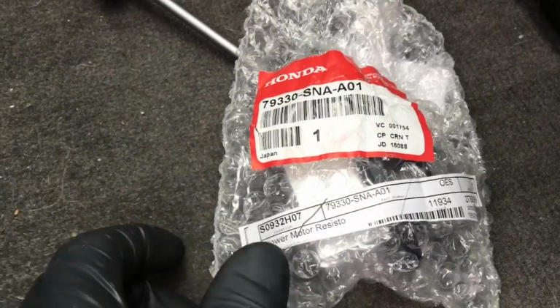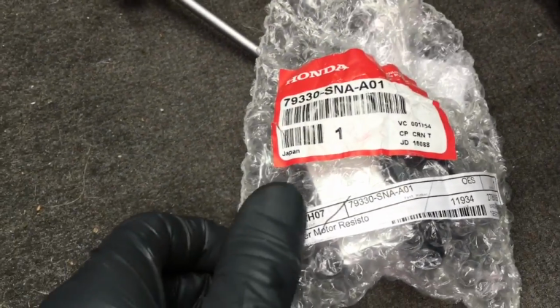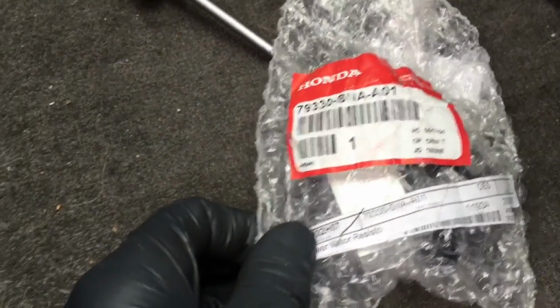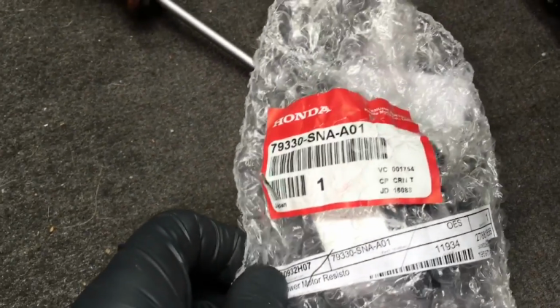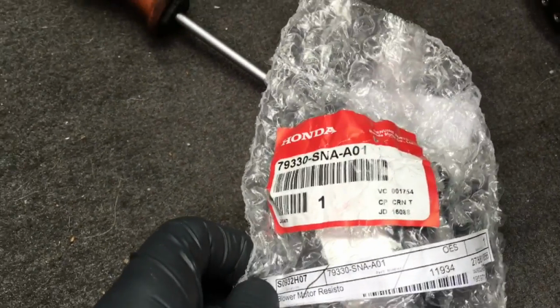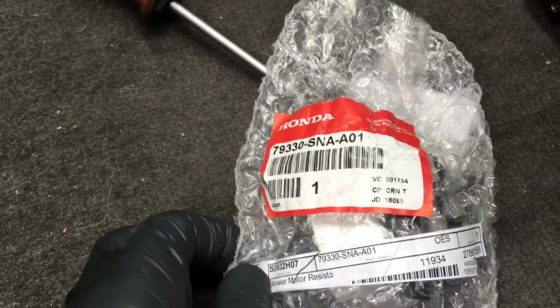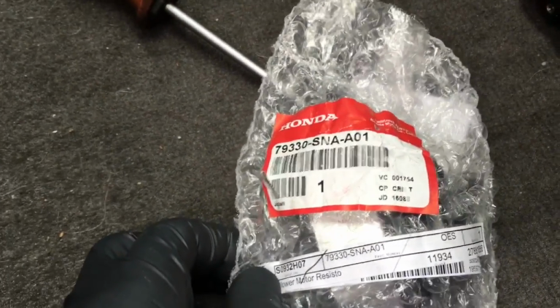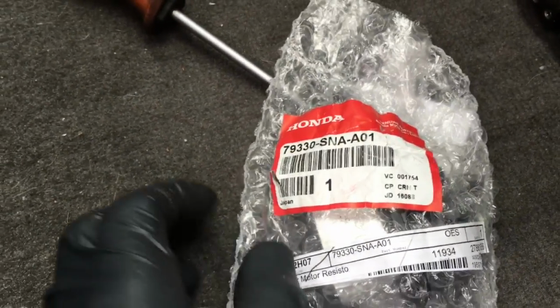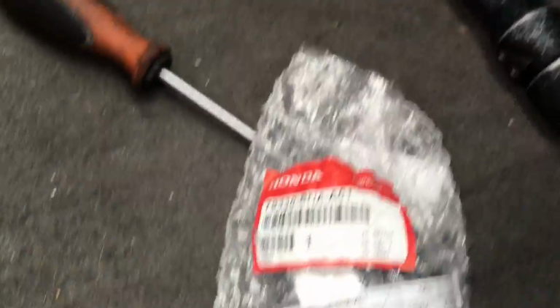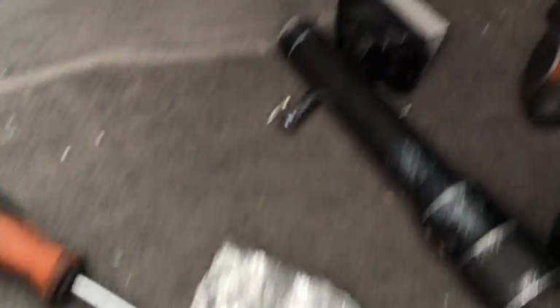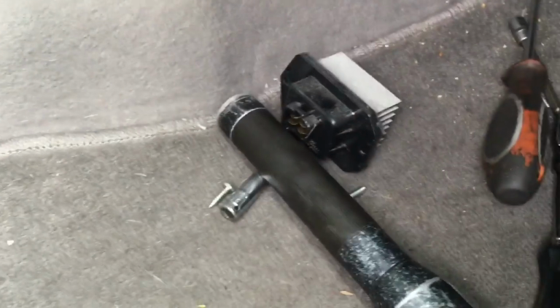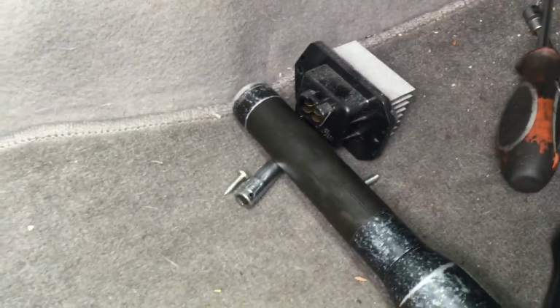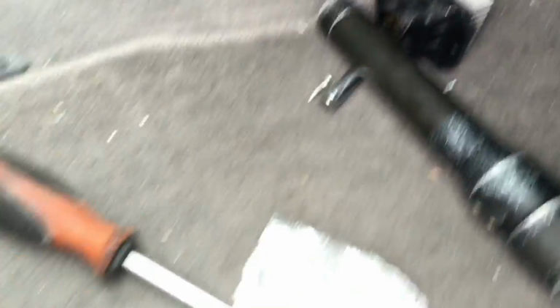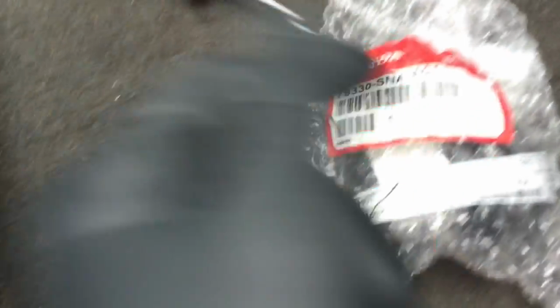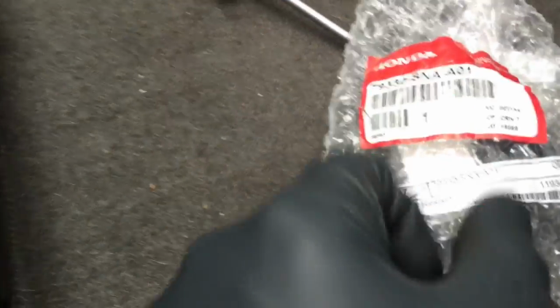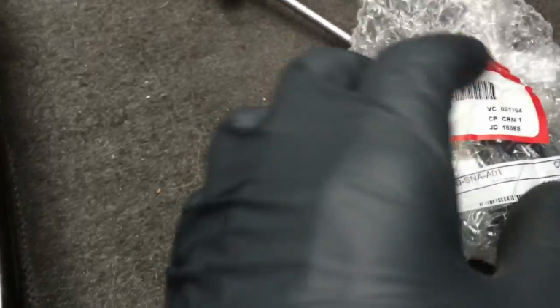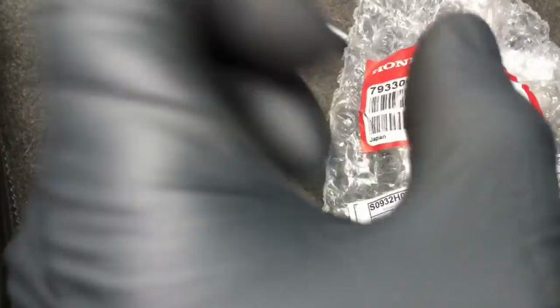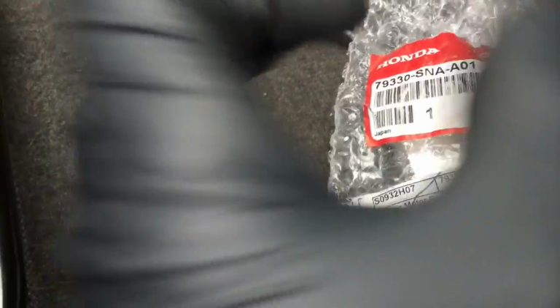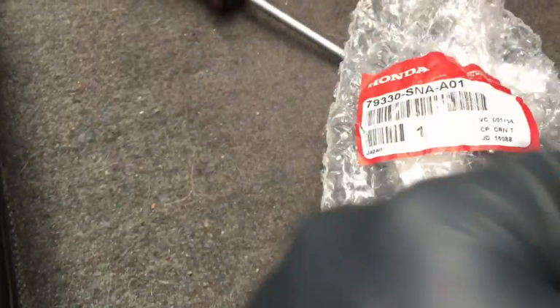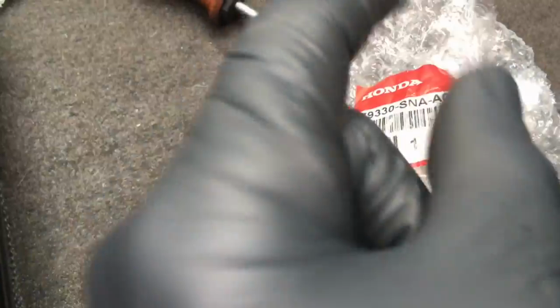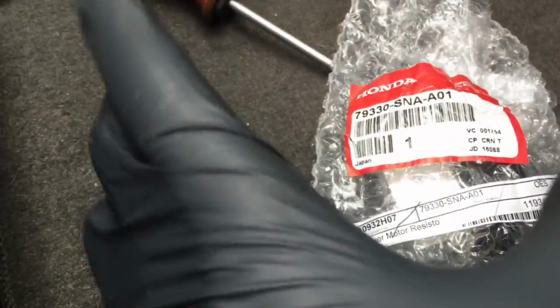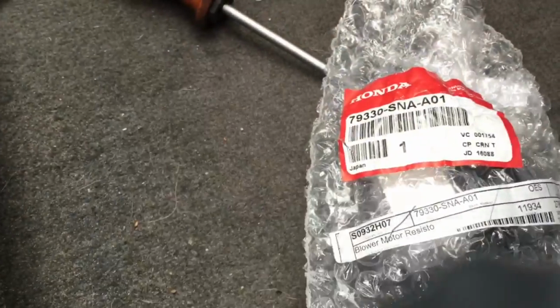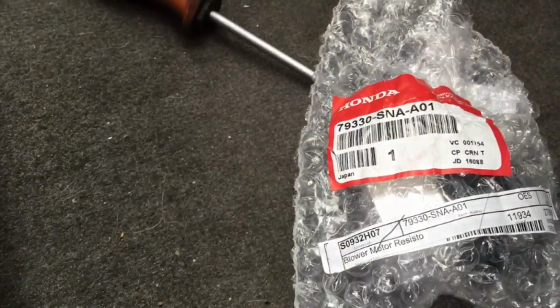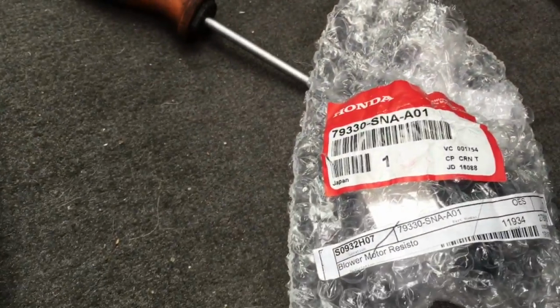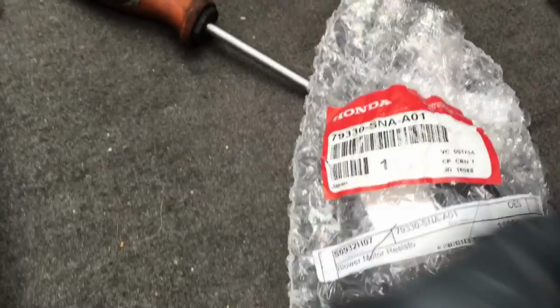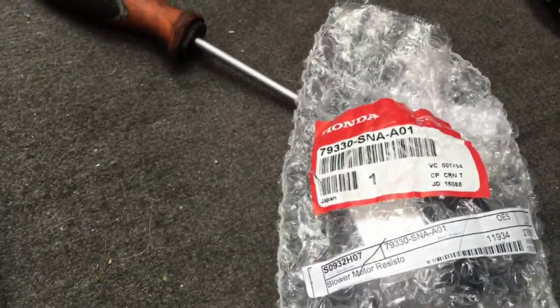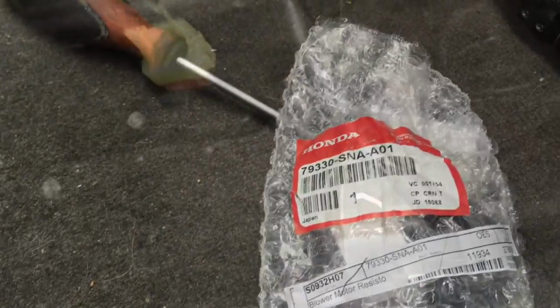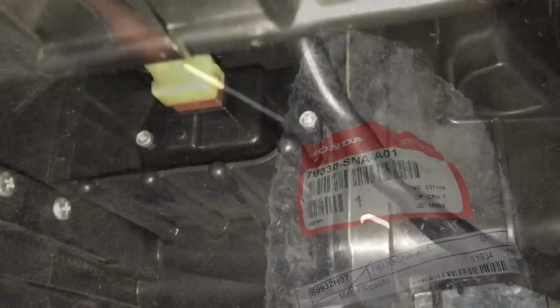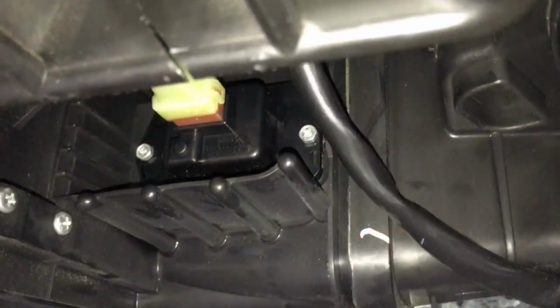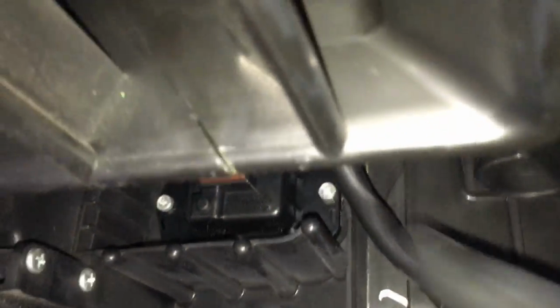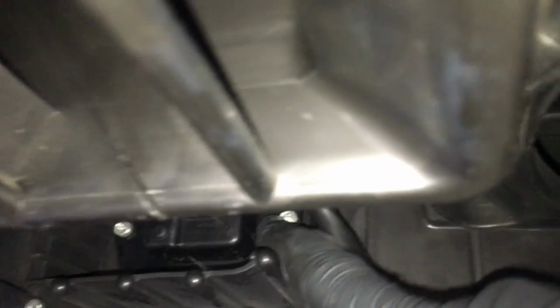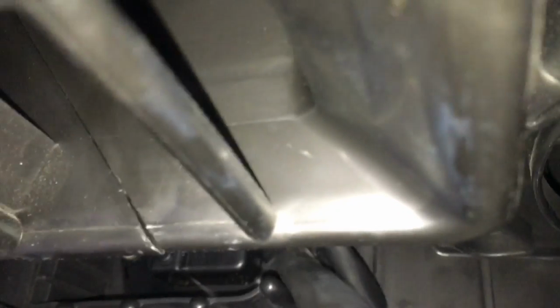Here is the part number for the new blower resistor. Once you've got the old one out, you're just gonna slide this one back in, start the two screws, and plug the electrical connector back in. Now that the blower resistor is remounted, we're gonna turn our focus towards the blower.